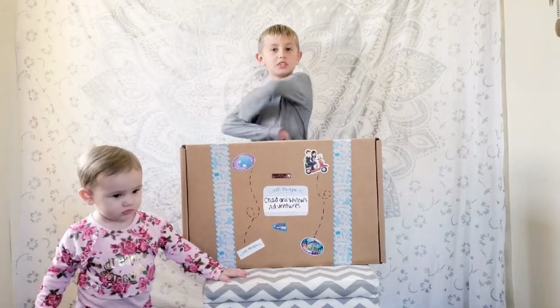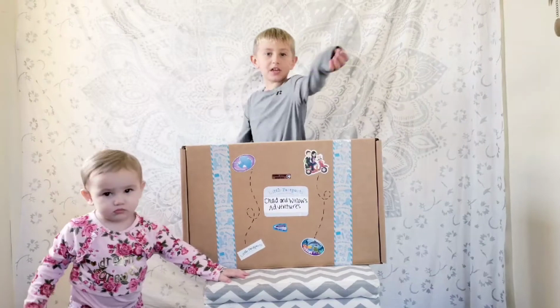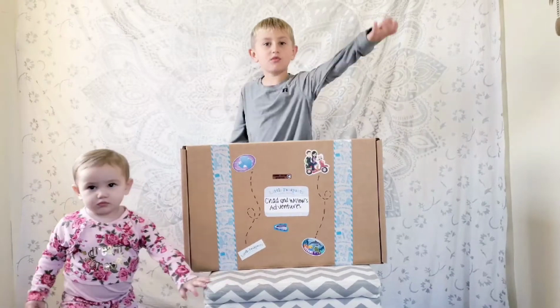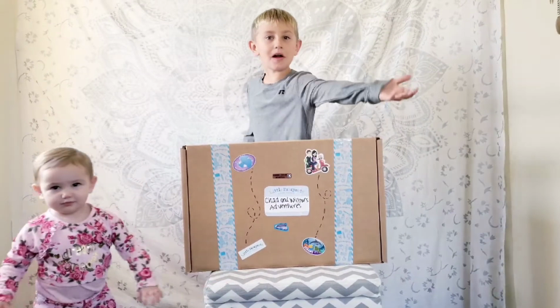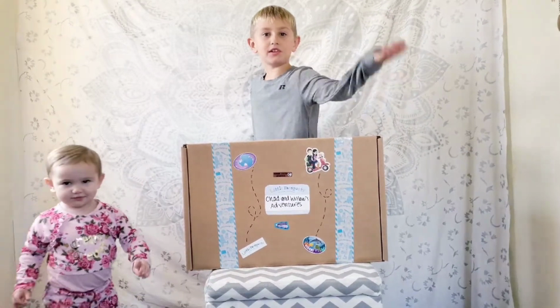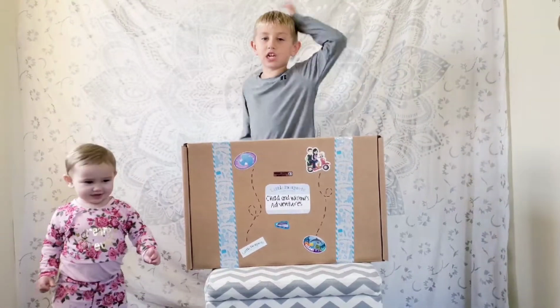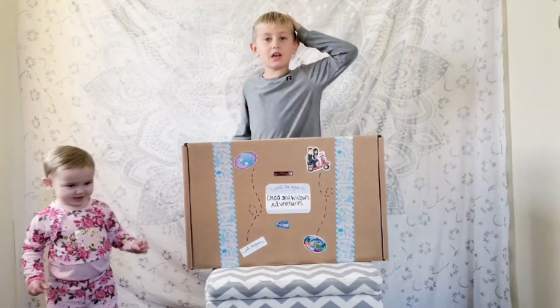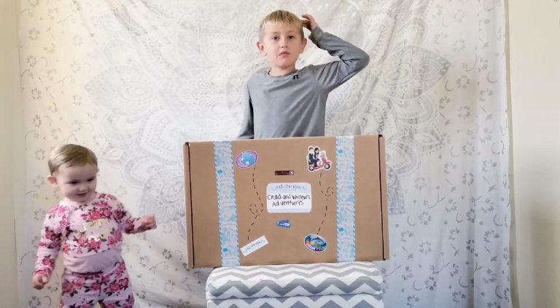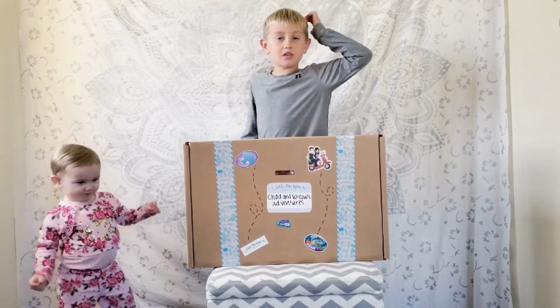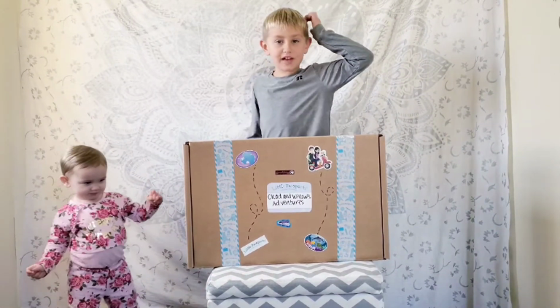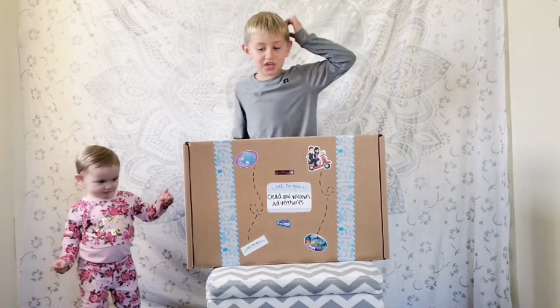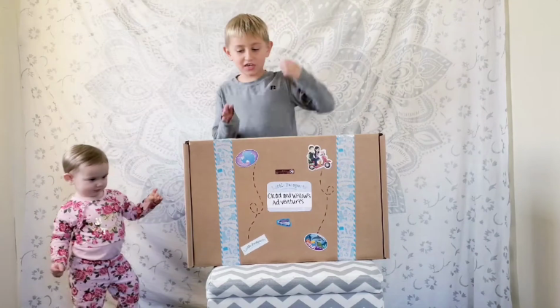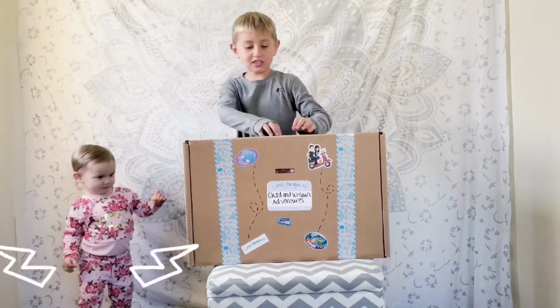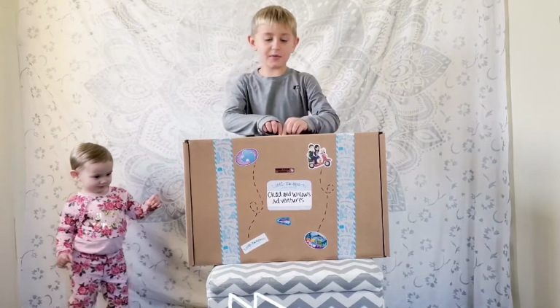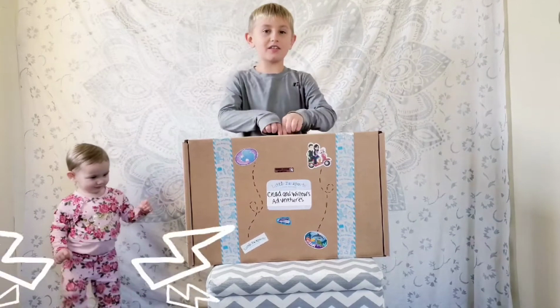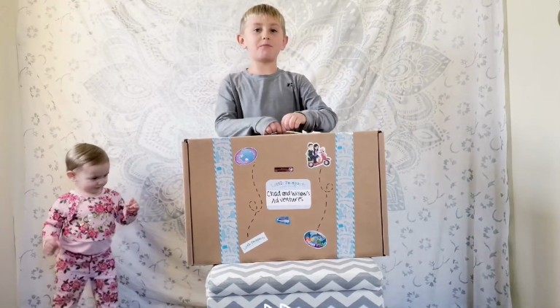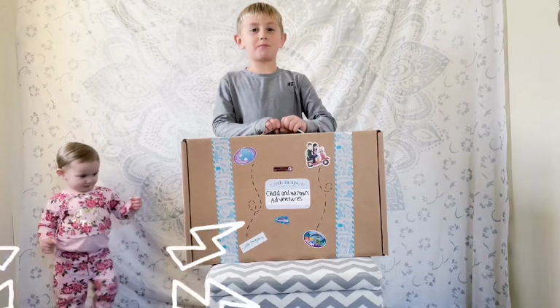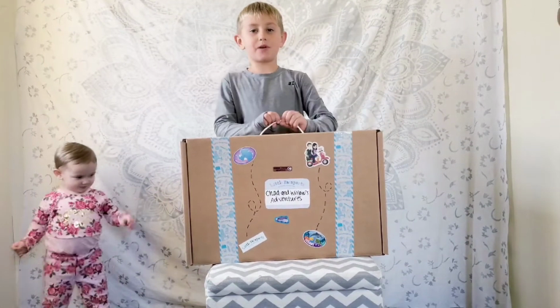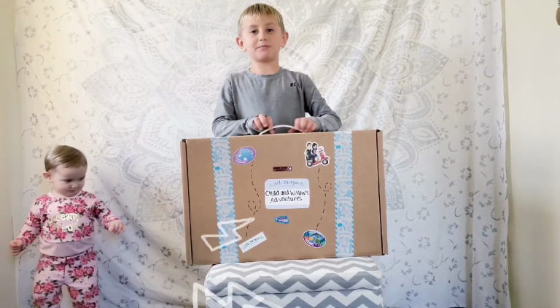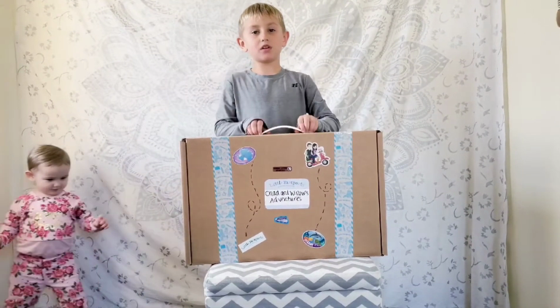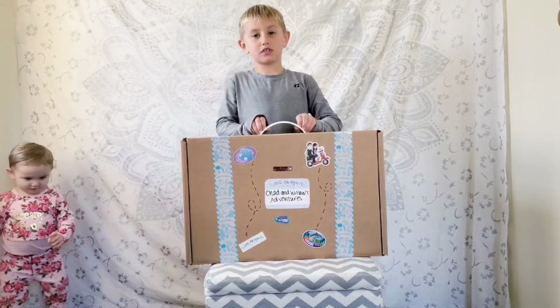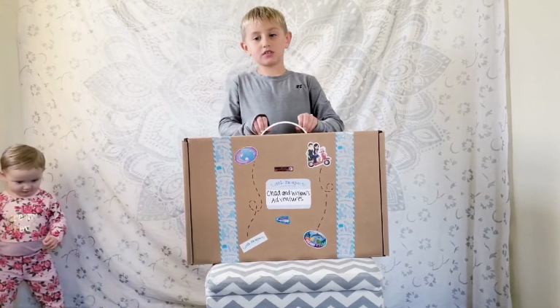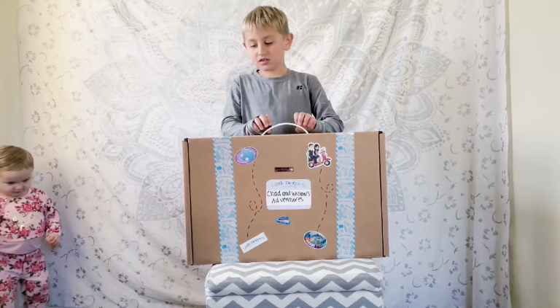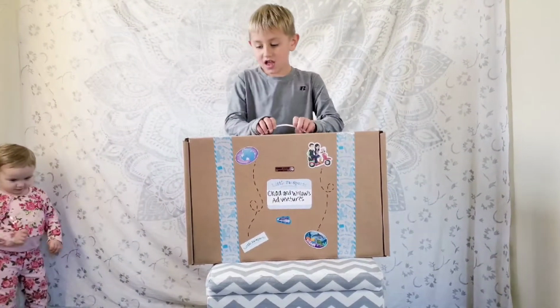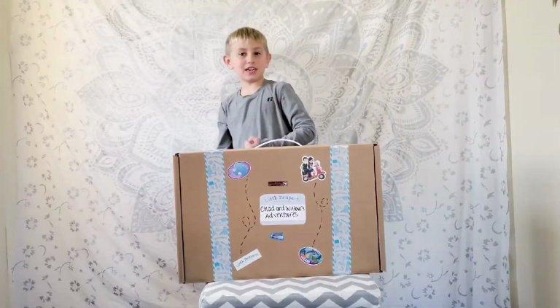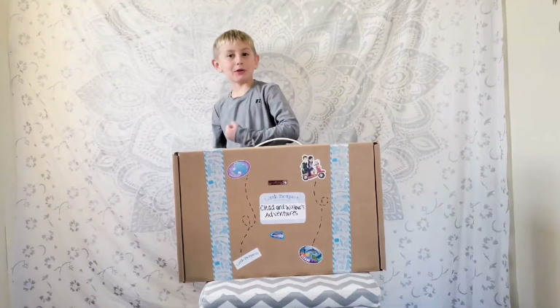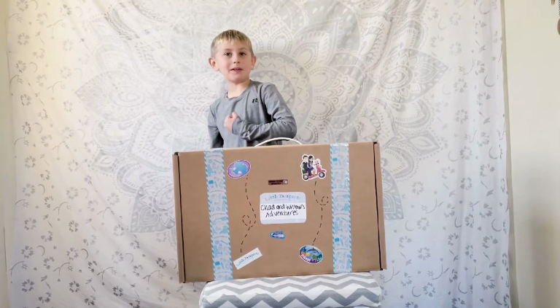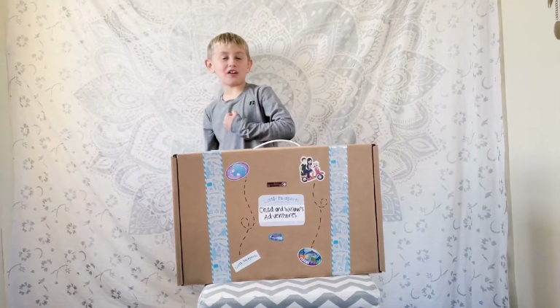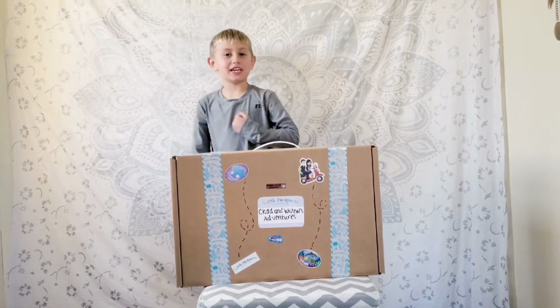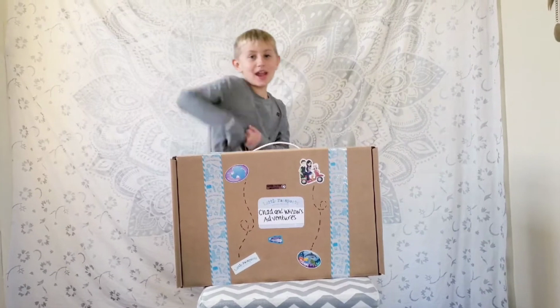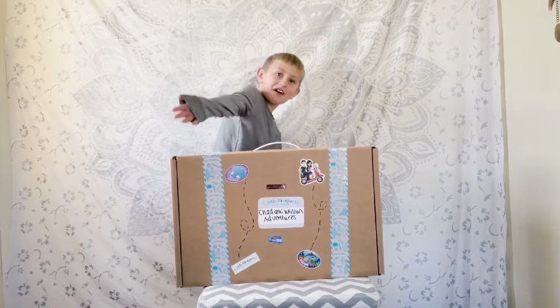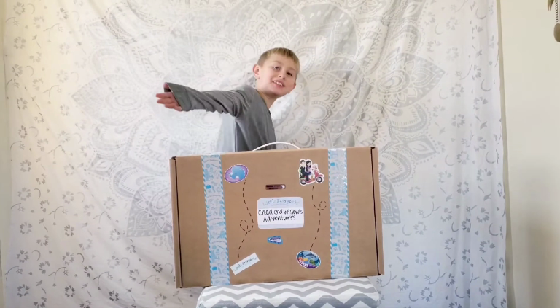What's up guys? Welcome back to the Enchanted Little Adventures. Today we got little passports! Yes. Today we're going to Antarctica.